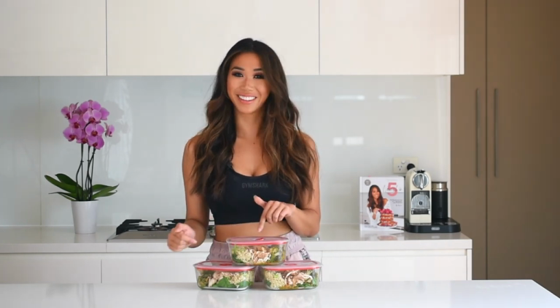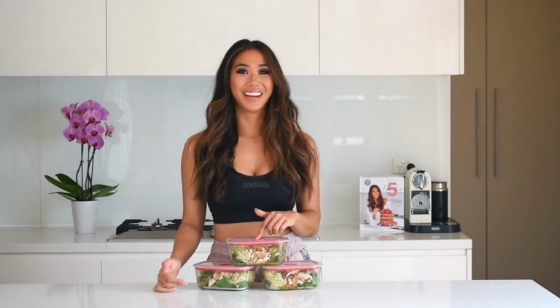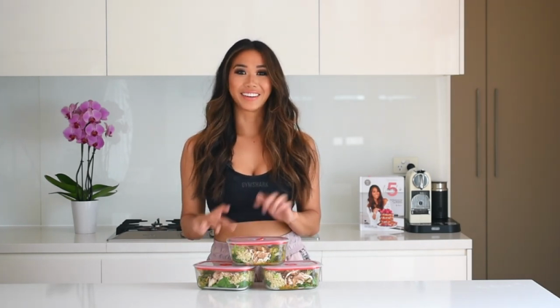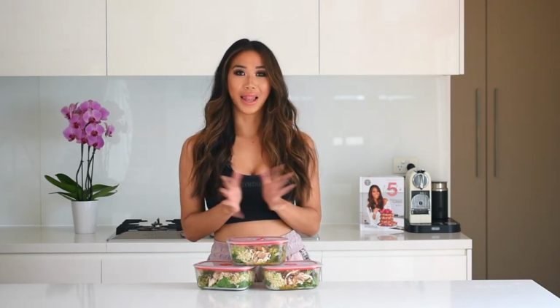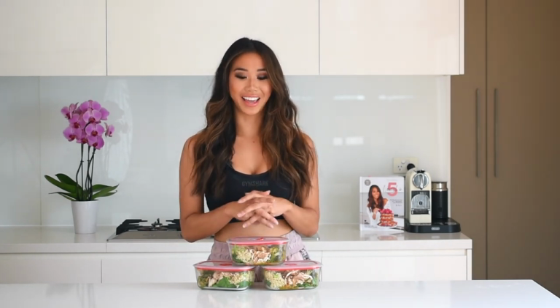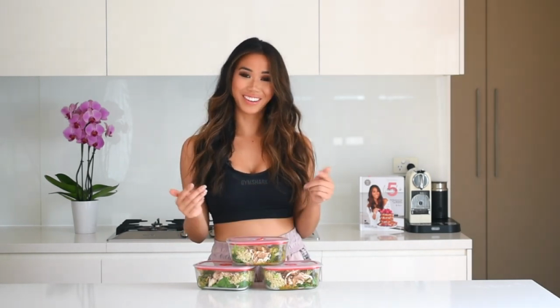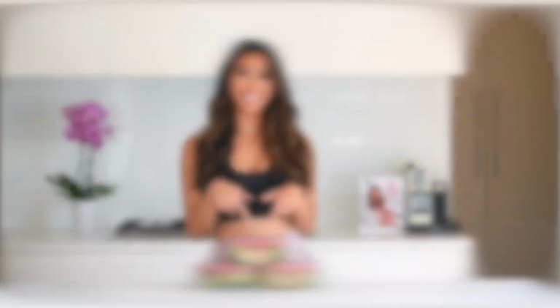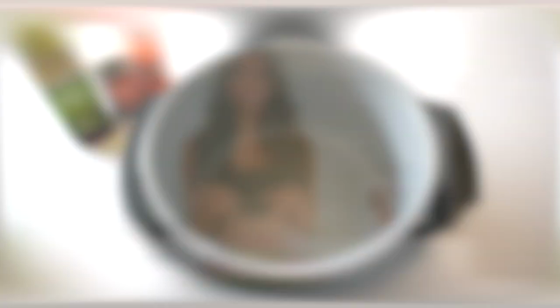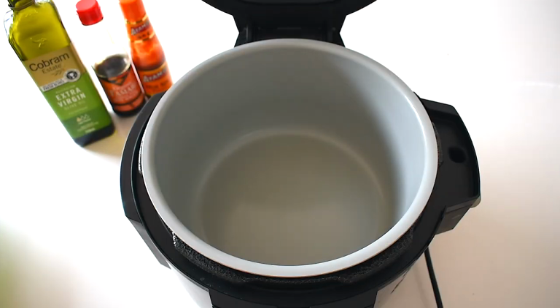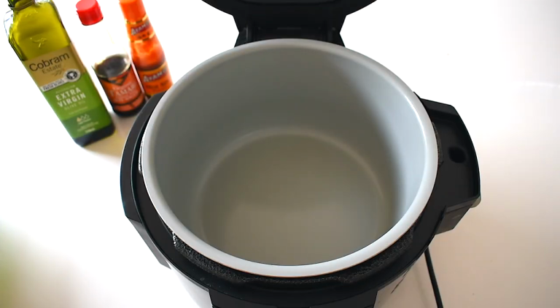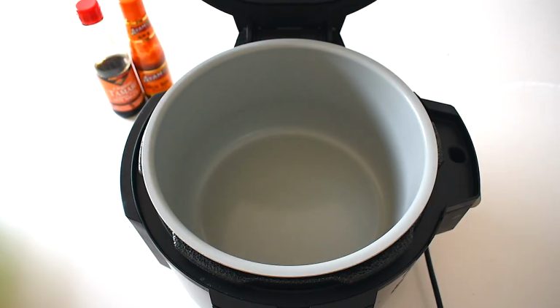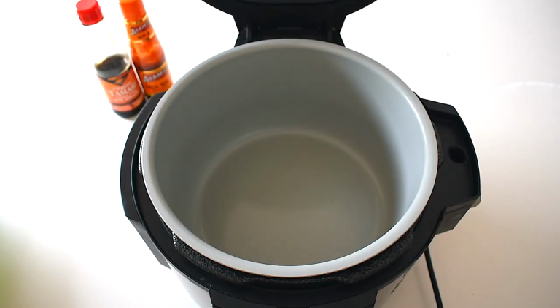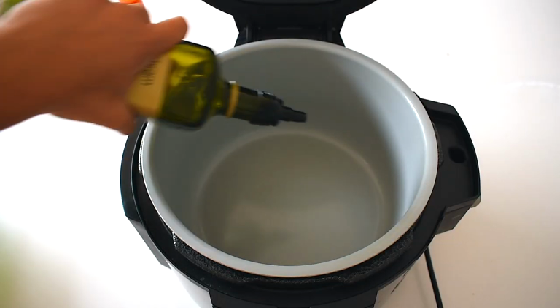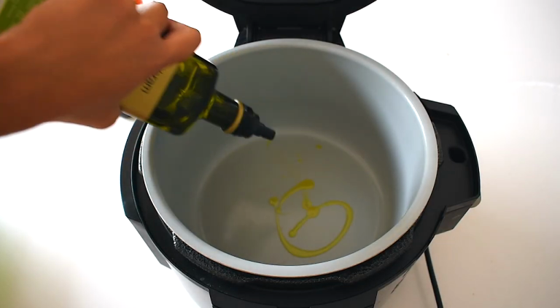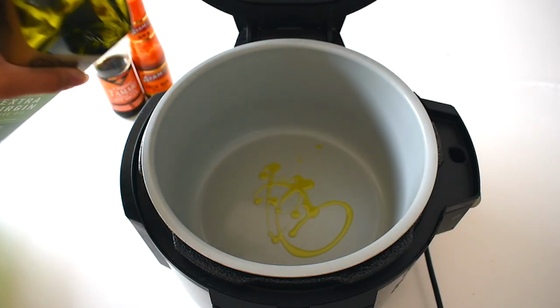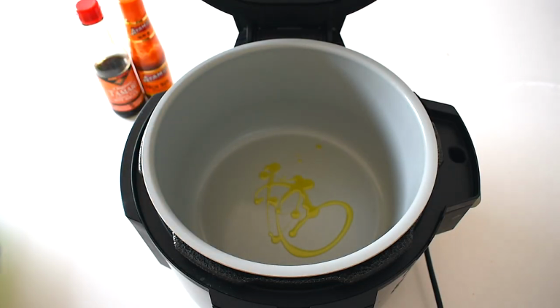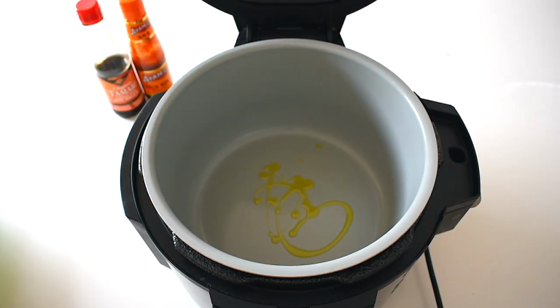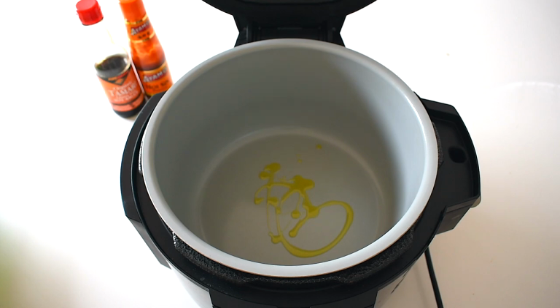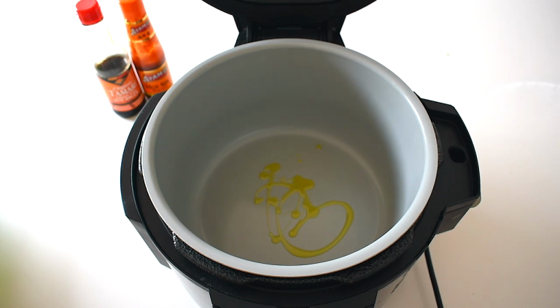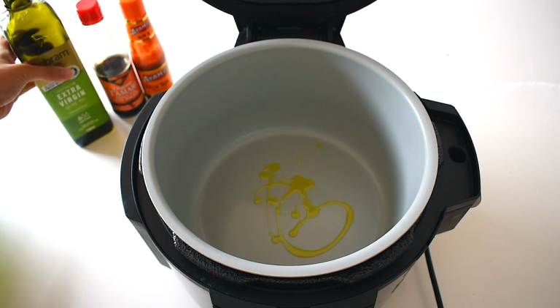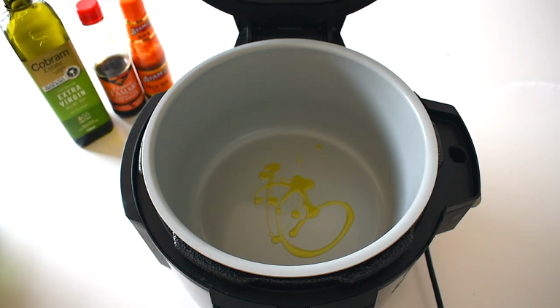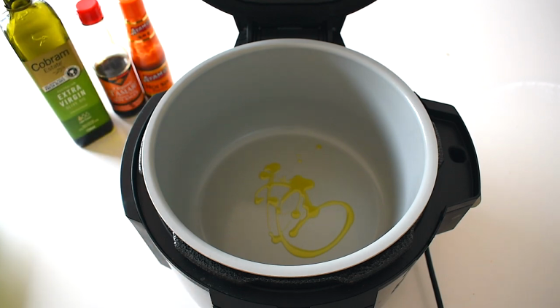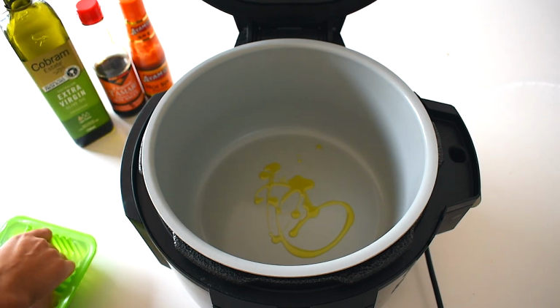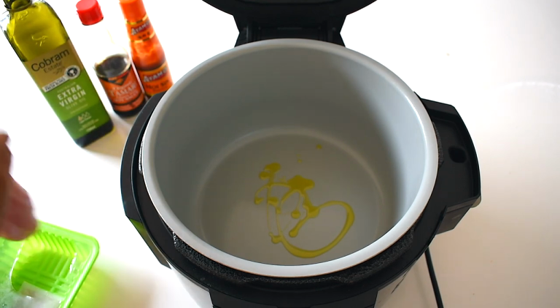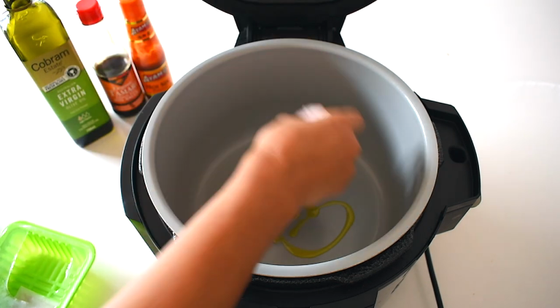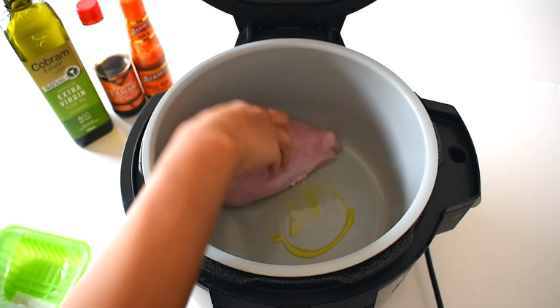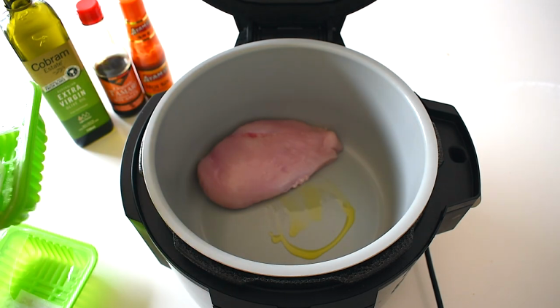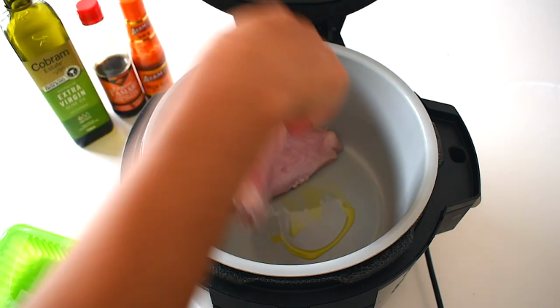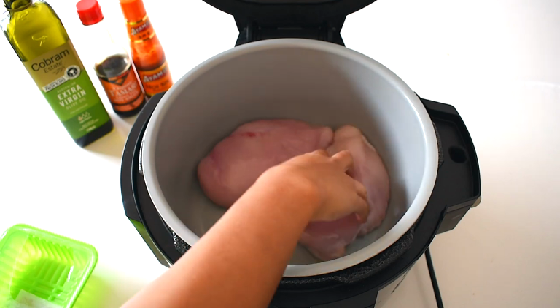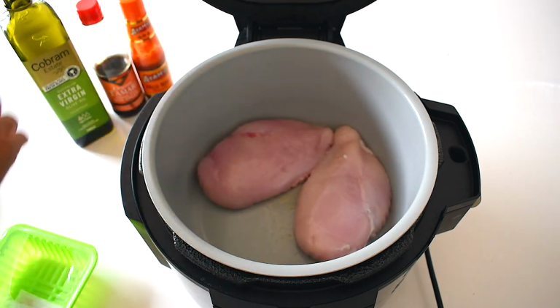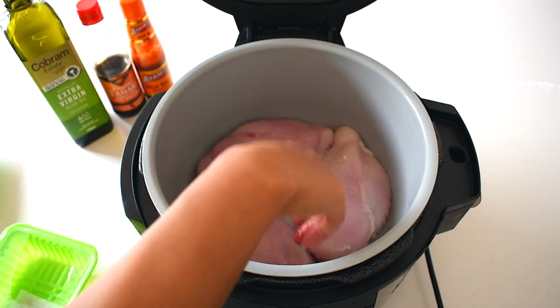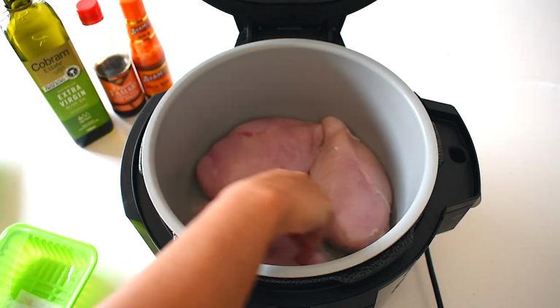The first thing we do is add high-quality extra virgin olive oil to the pan — just a little bit for some flavor and to grease the bottom. I then add my protein of choice, which today is lean chicken breast. You can use any lean meats you like, or even tofu if you're vegan.